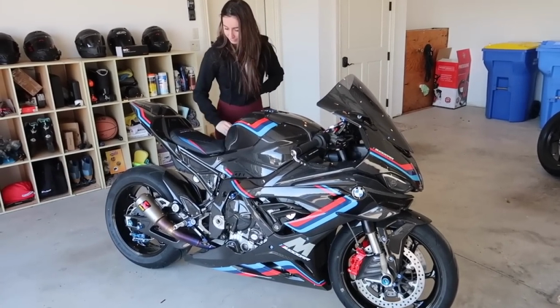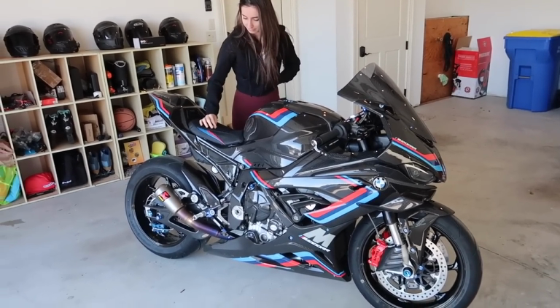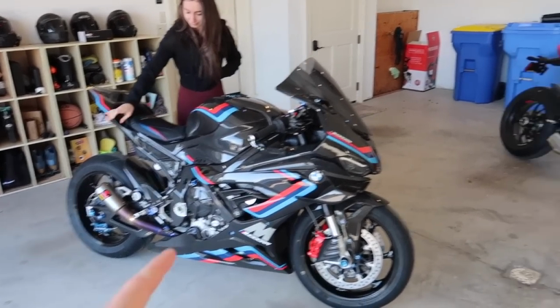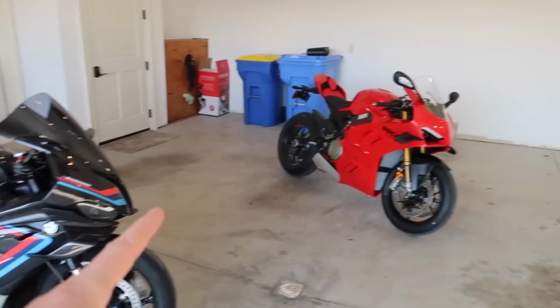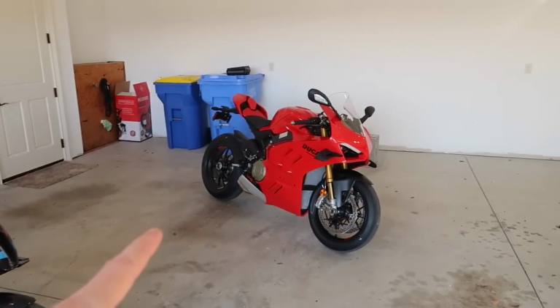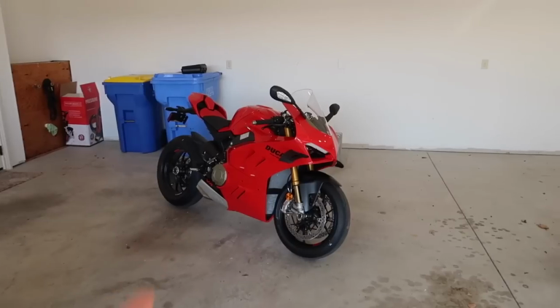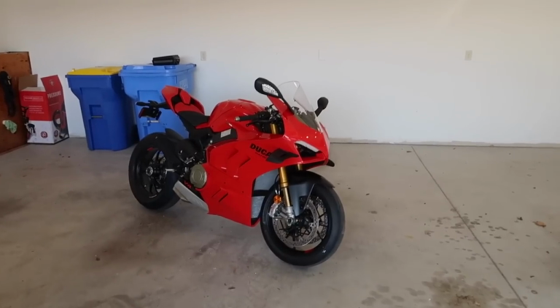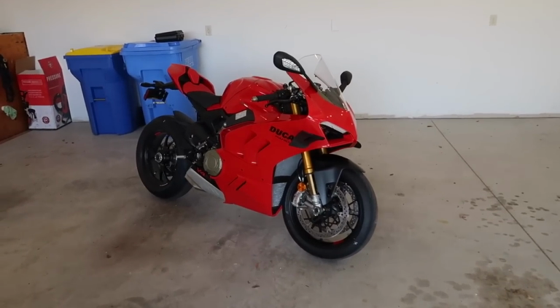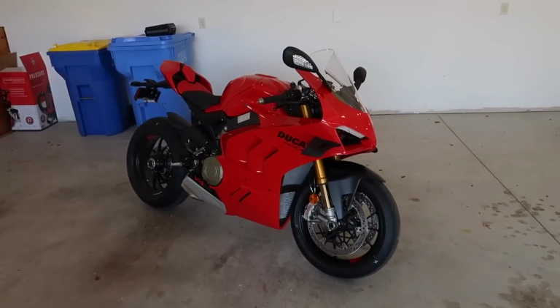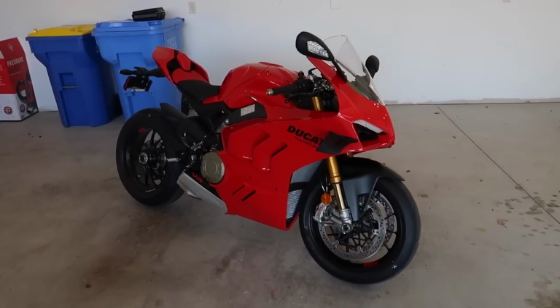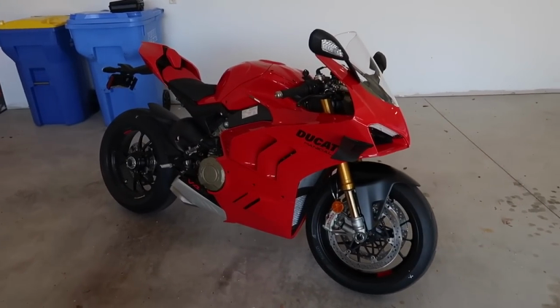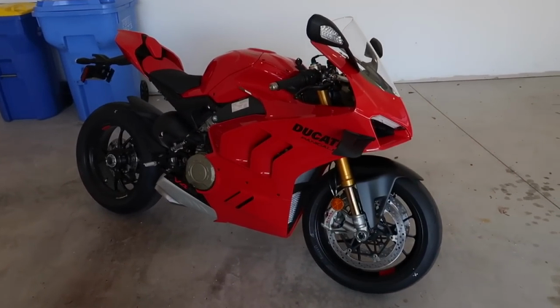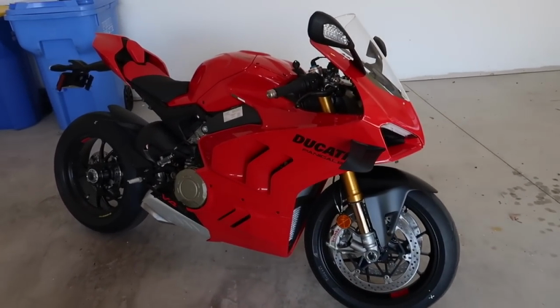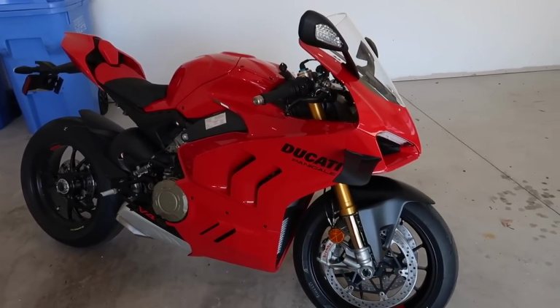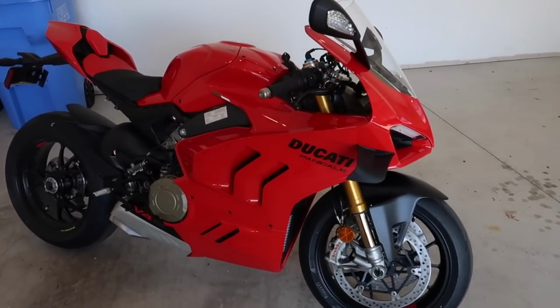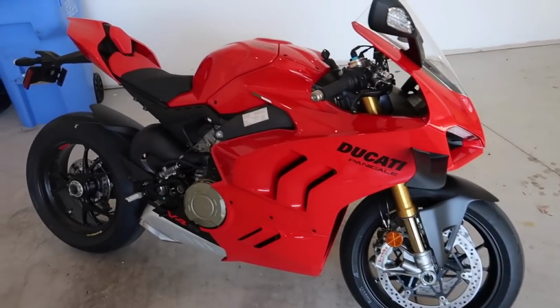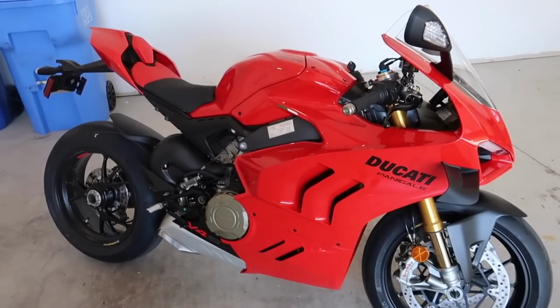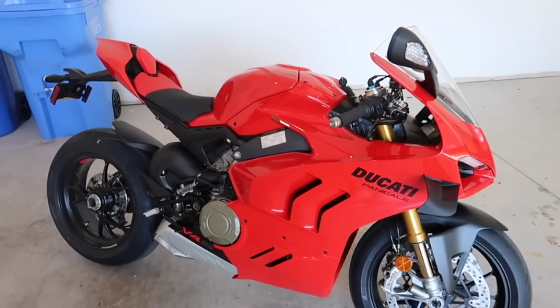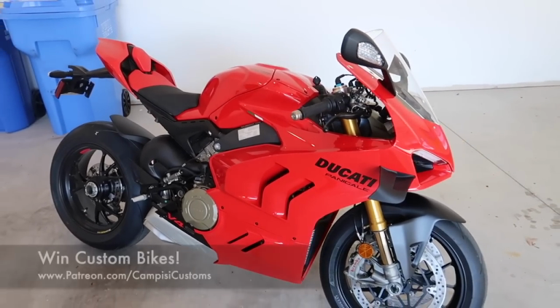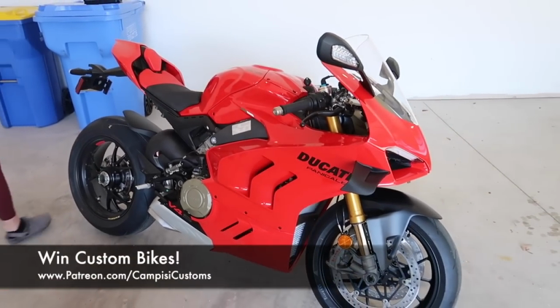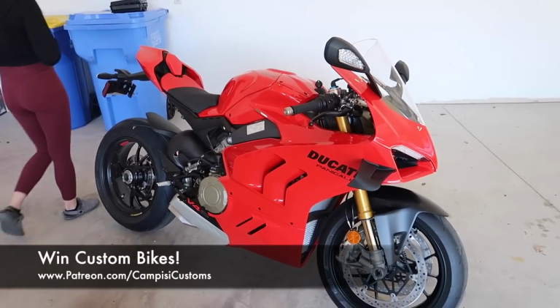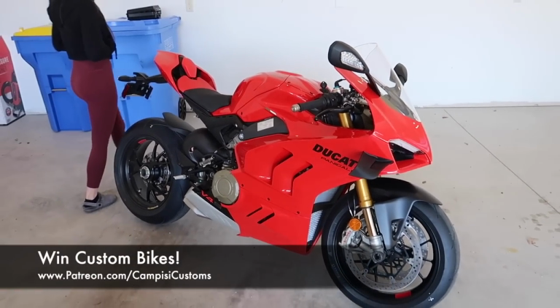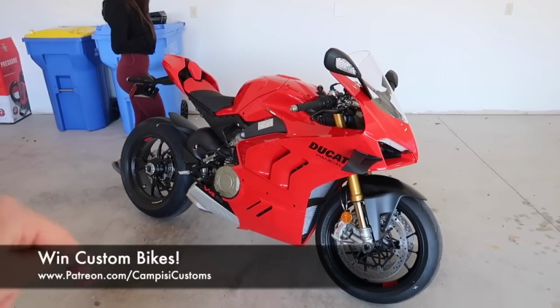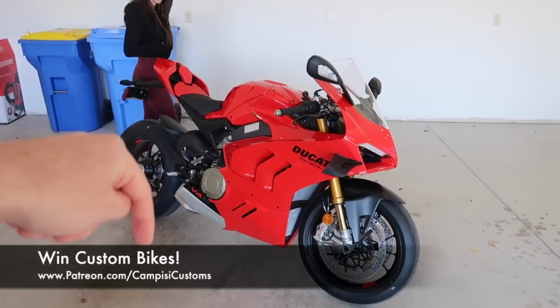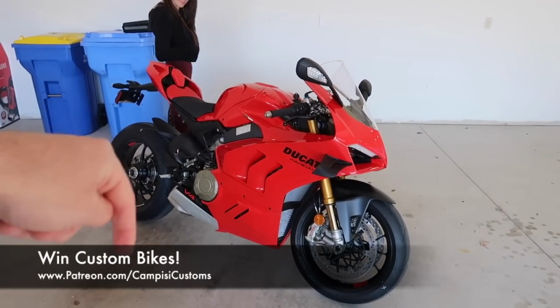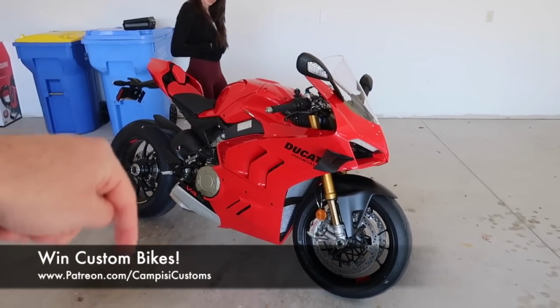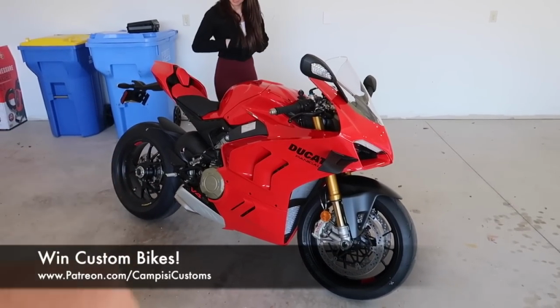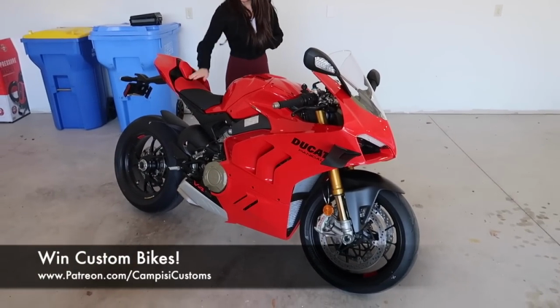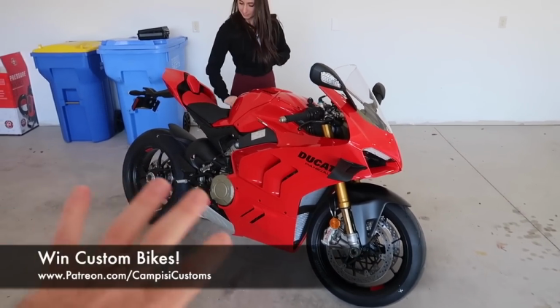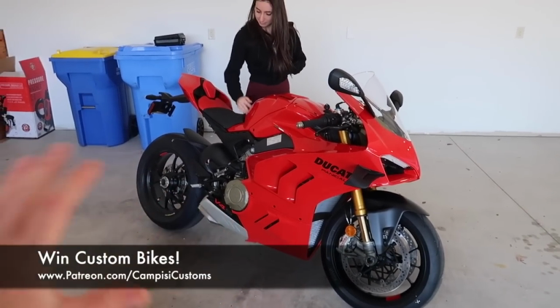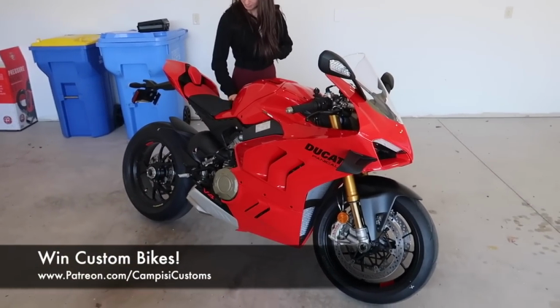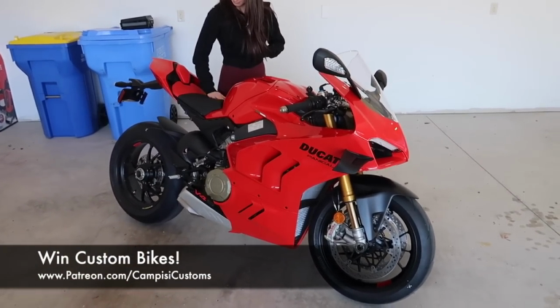If you guys want to be entered to win our next bike project, which is going to be a Lamborghini-inspired Ducati Panigale, patreon.com/campgcustoms — it's always the first link in the description below. Today I'm going to be talking about the whole plans for the build.